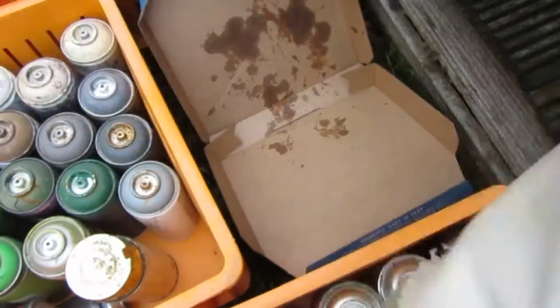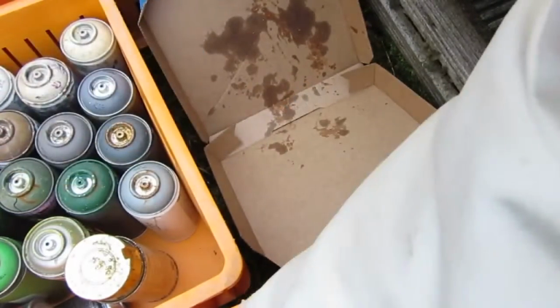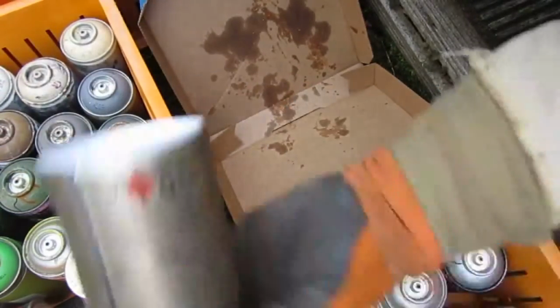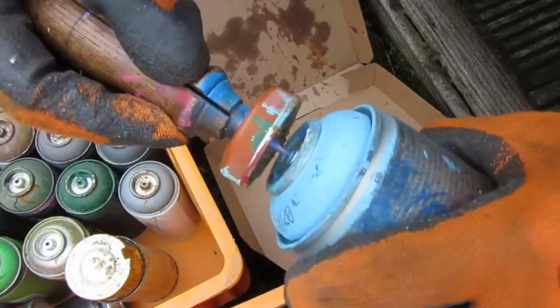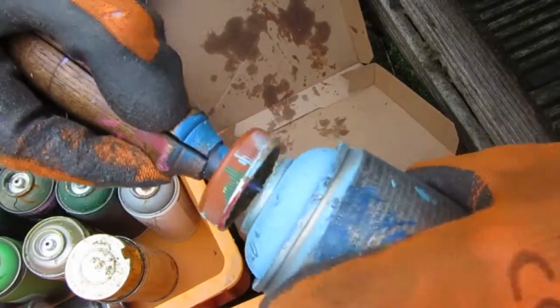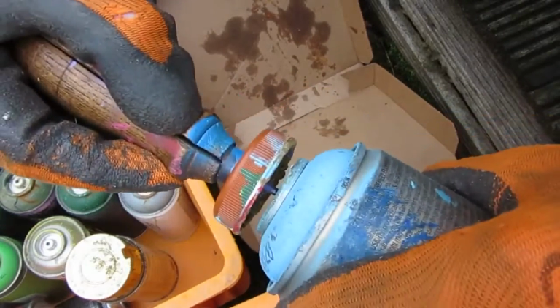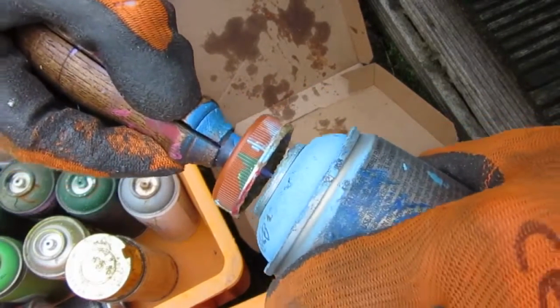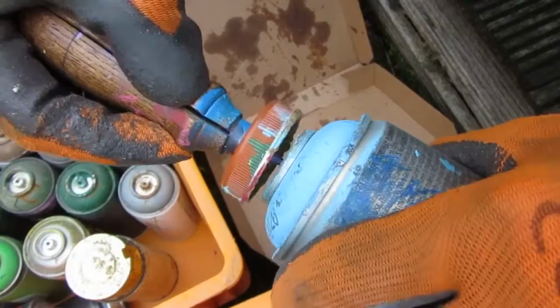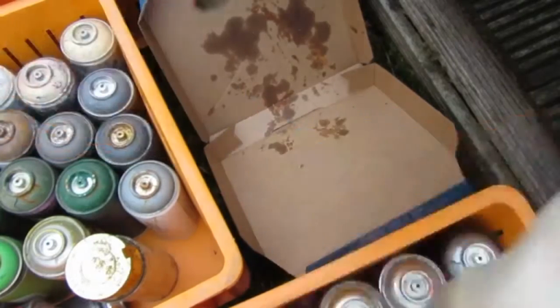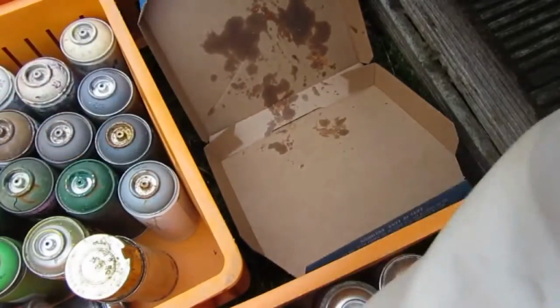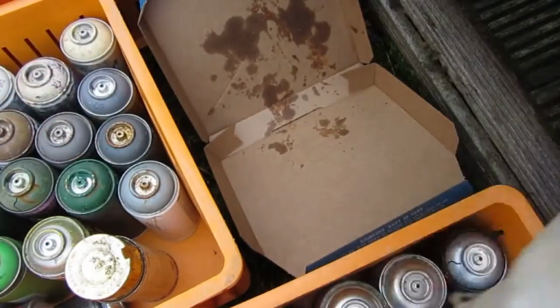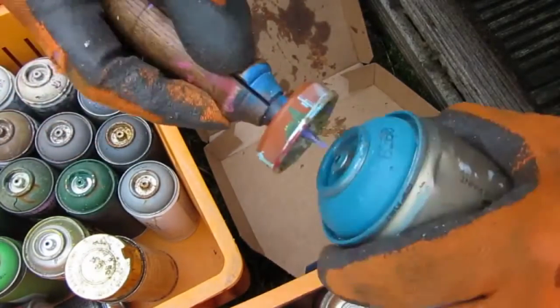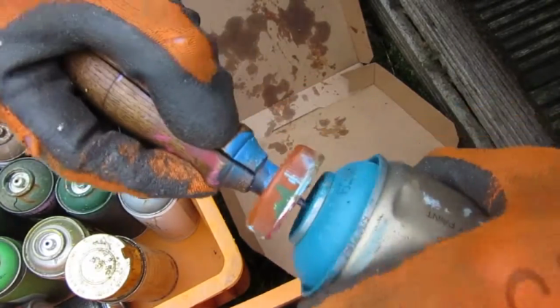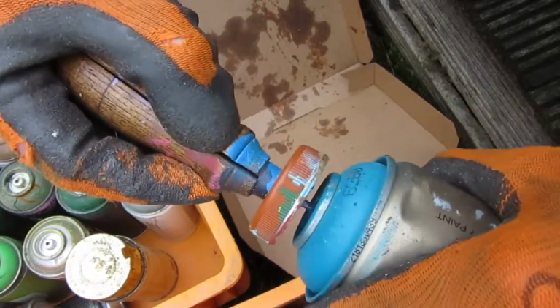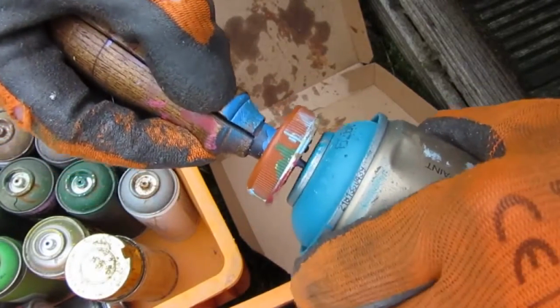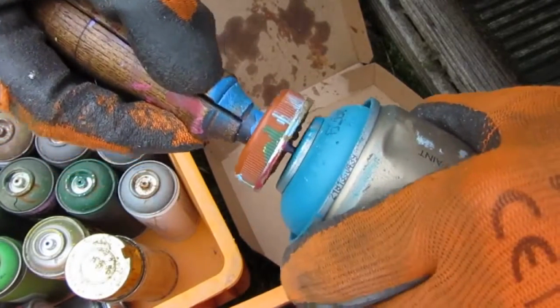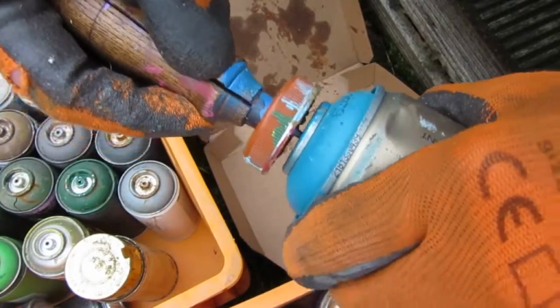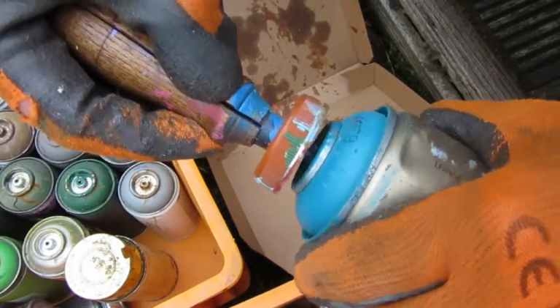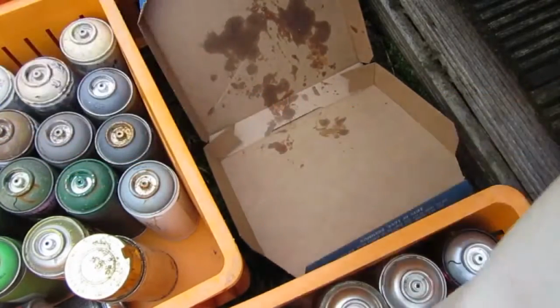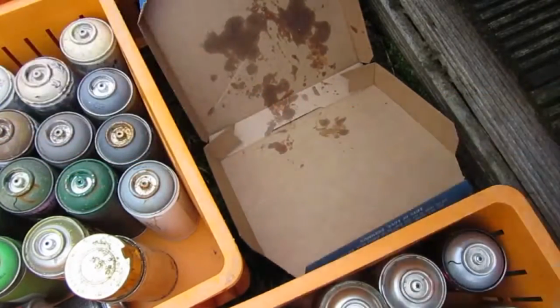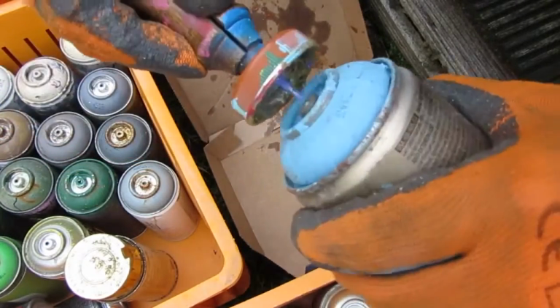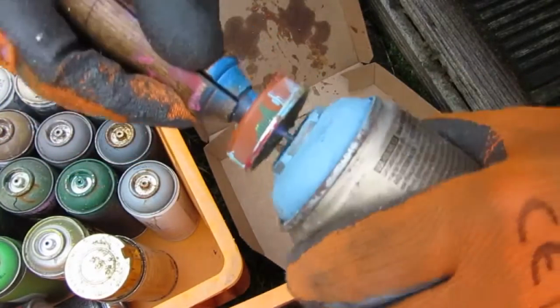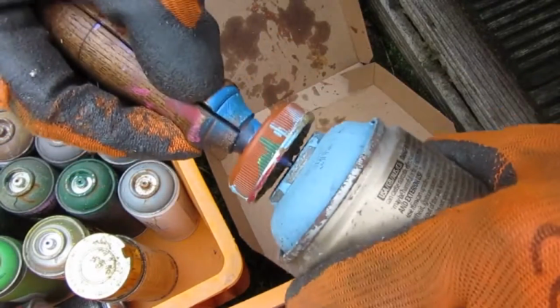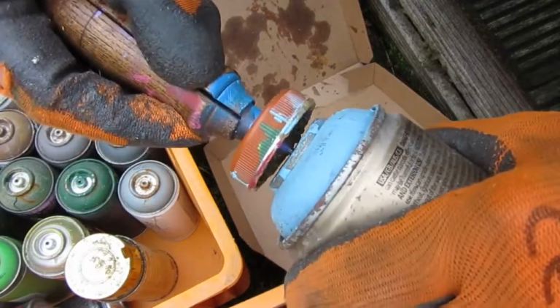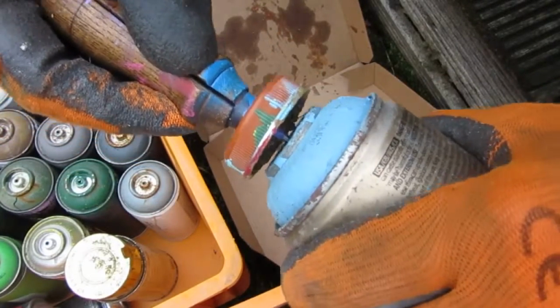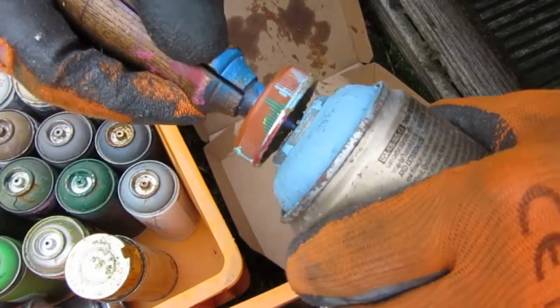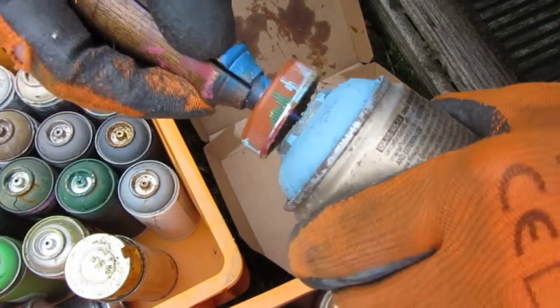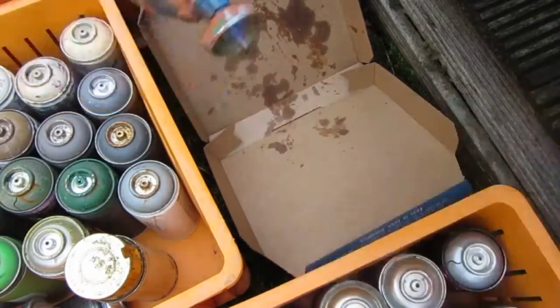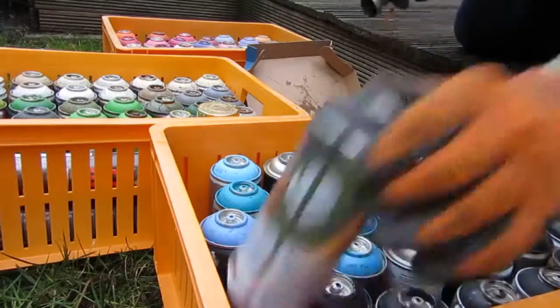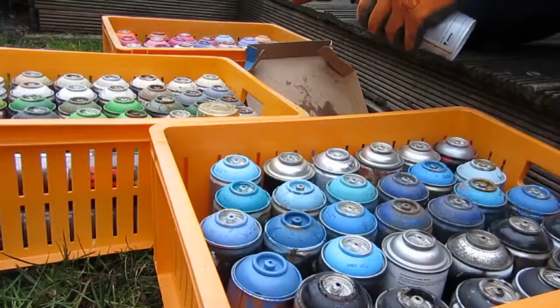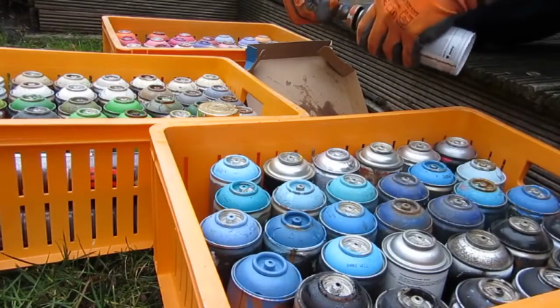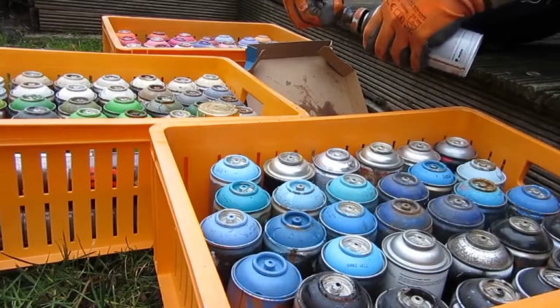The first step will be to recover the remains of paint they contain, because even when thrown away, spray cans are often not empty.